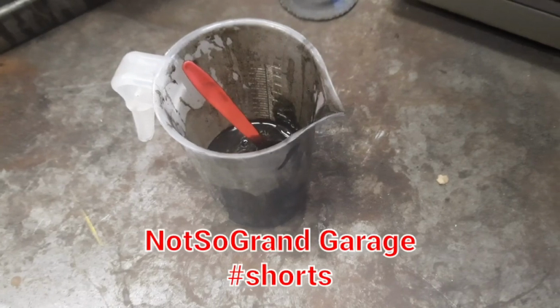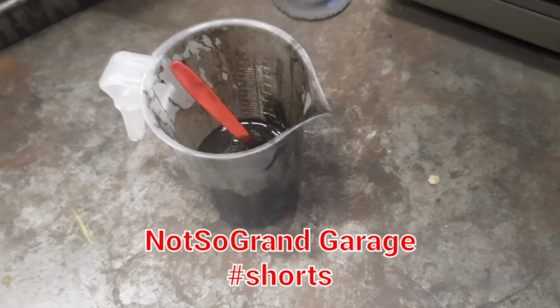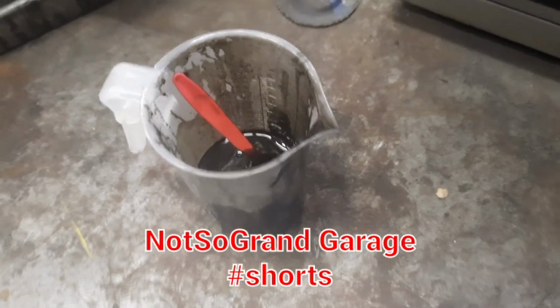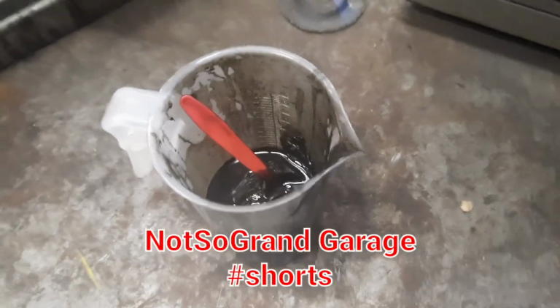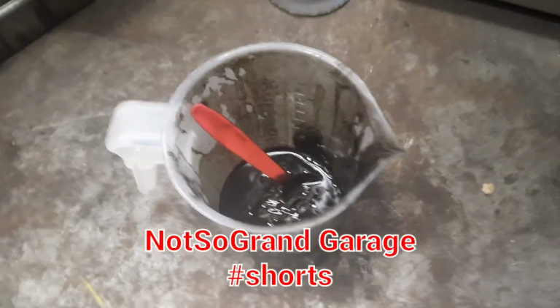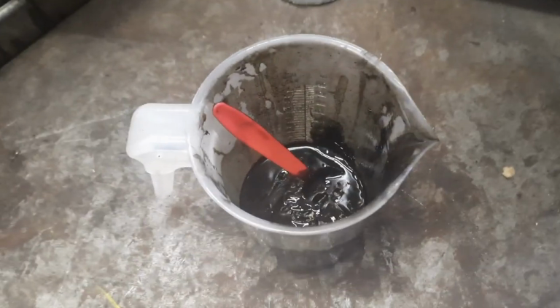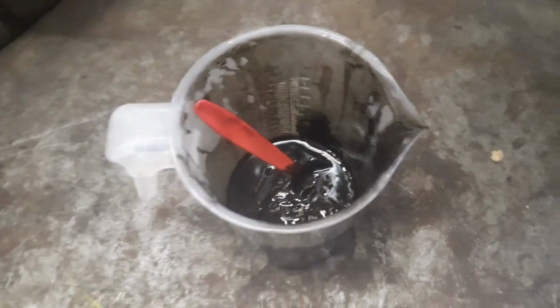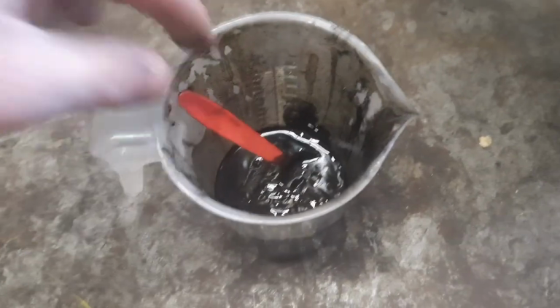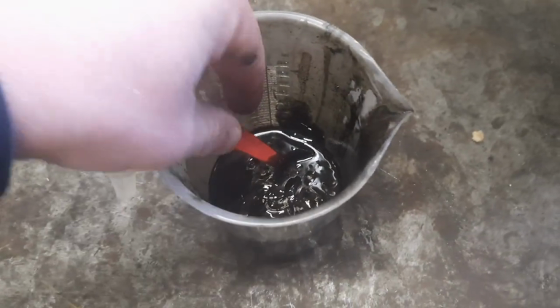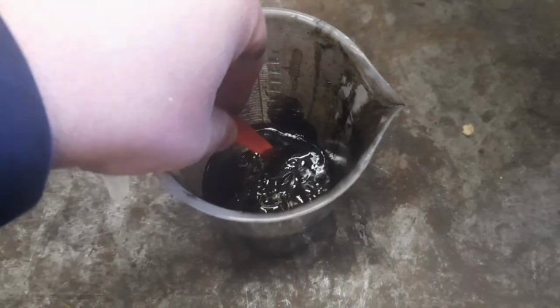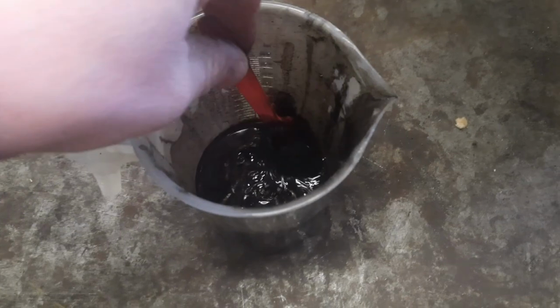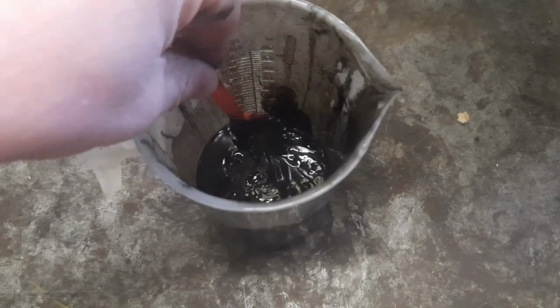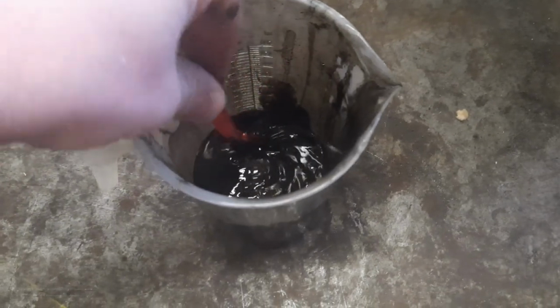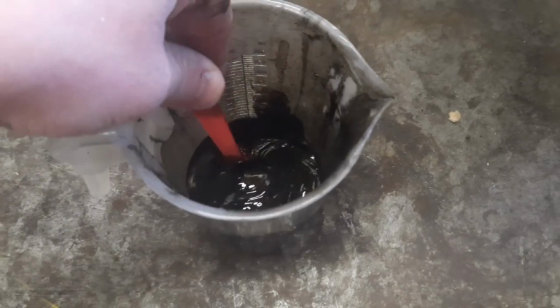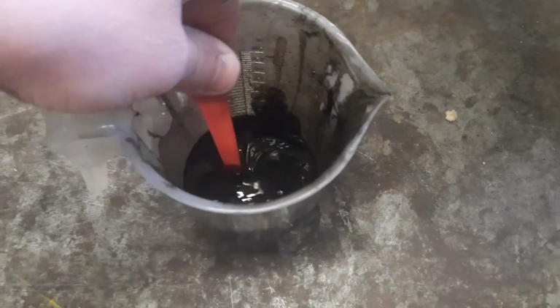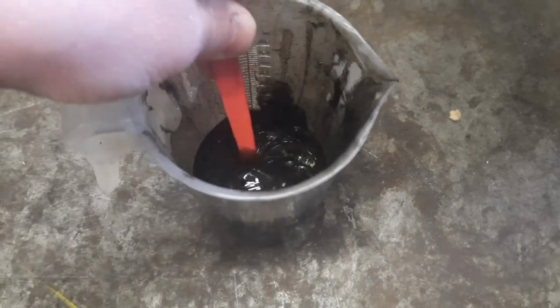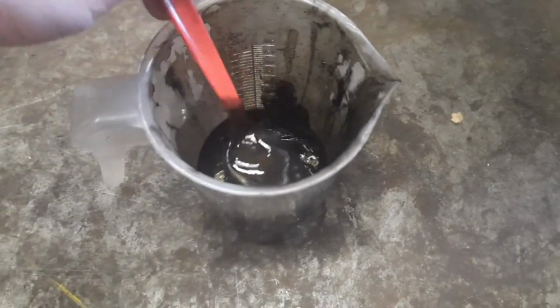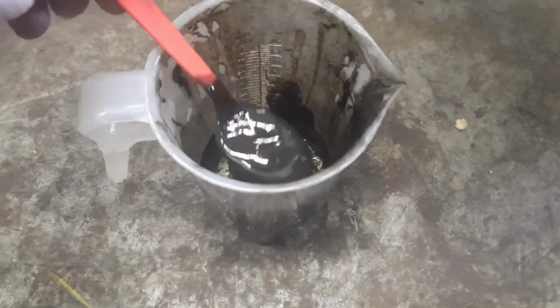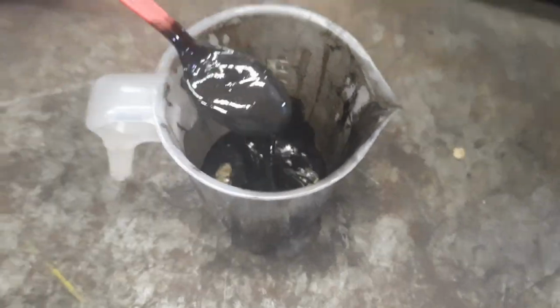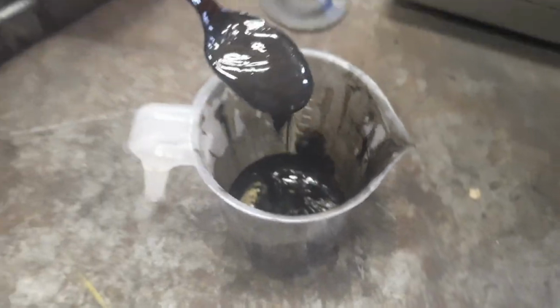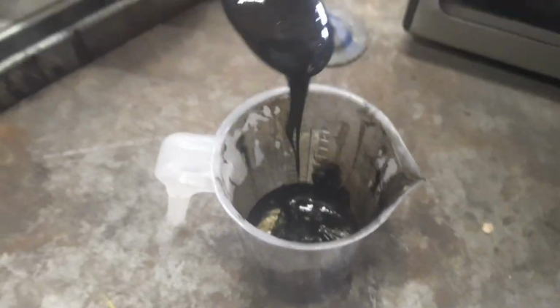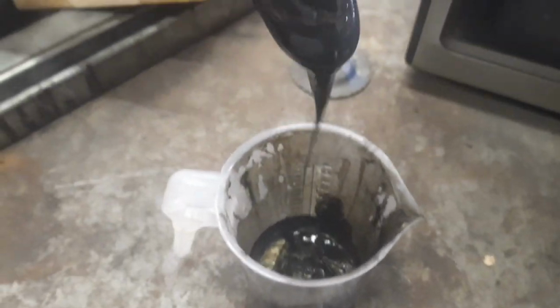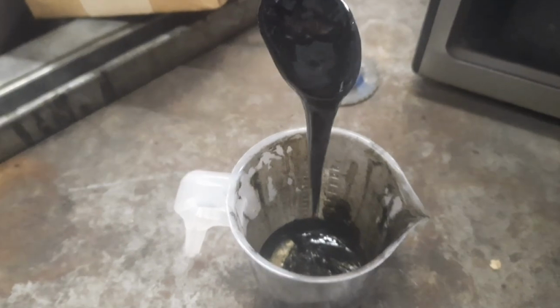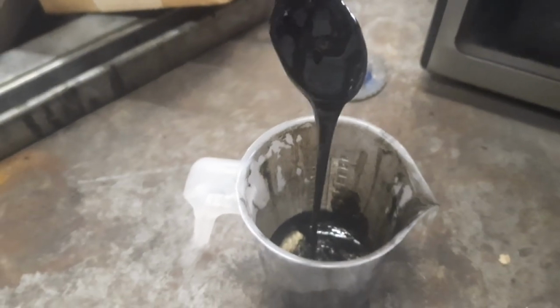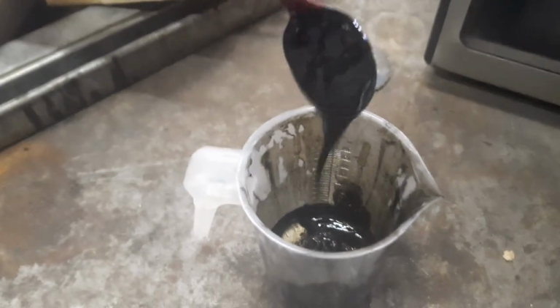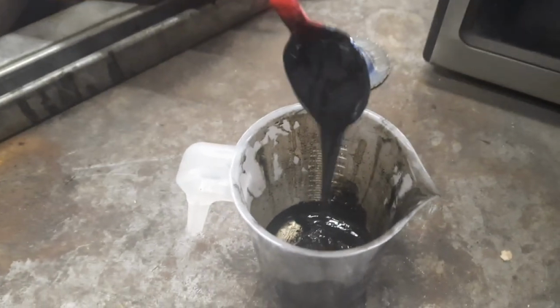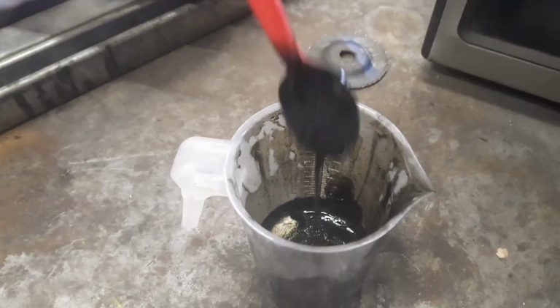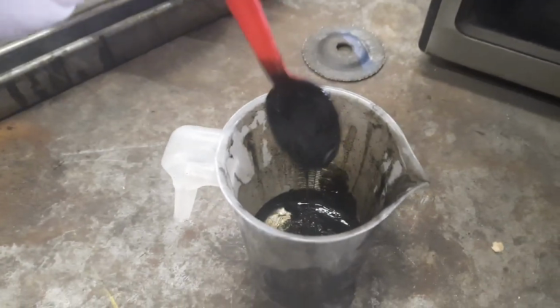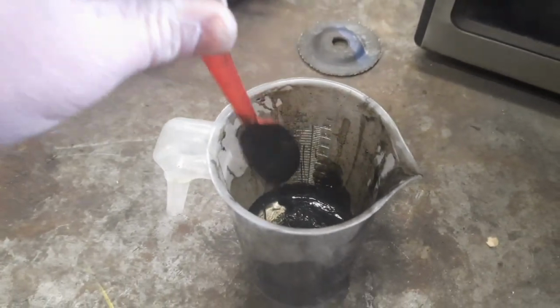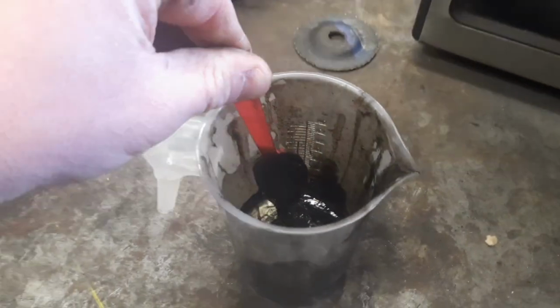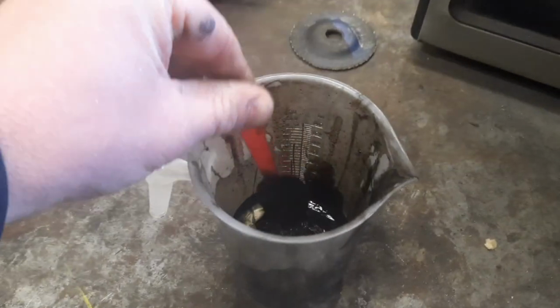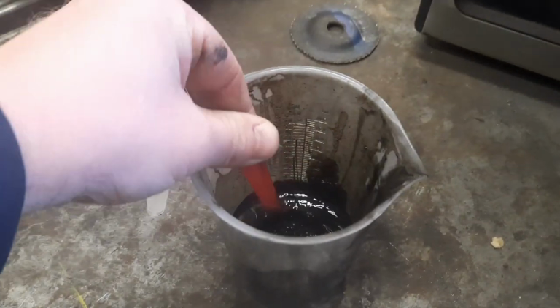Here's a short for you guys. This is exactly why I prefer a centrifuge. This stuff has been filtered and then ran through our single pass. Took approximately 12 hours to run.